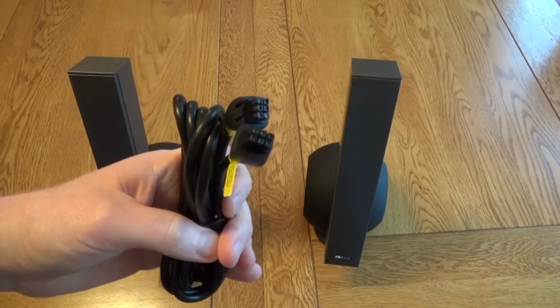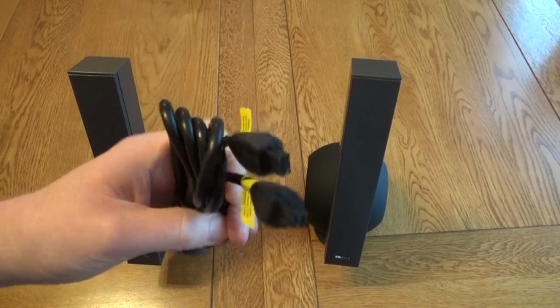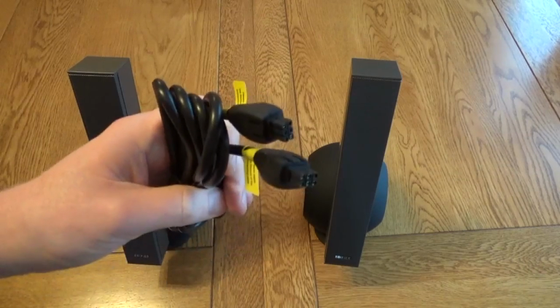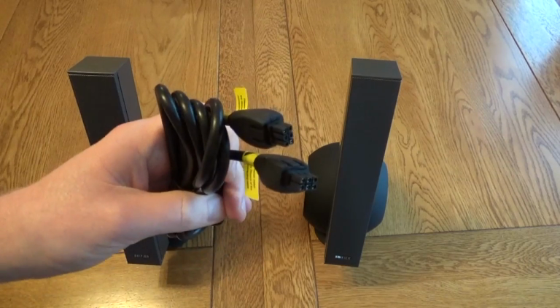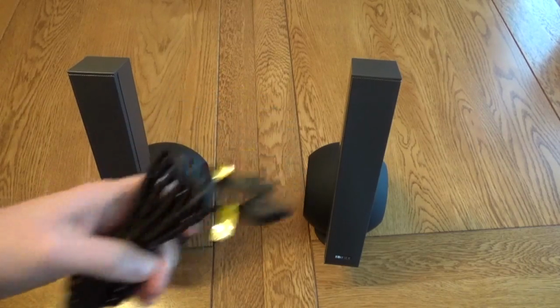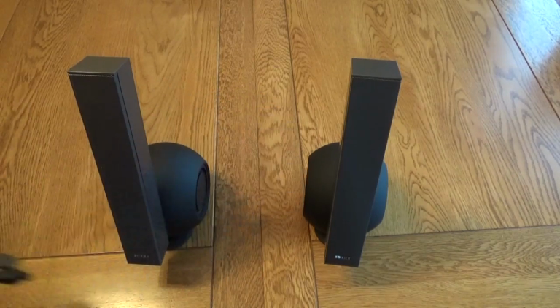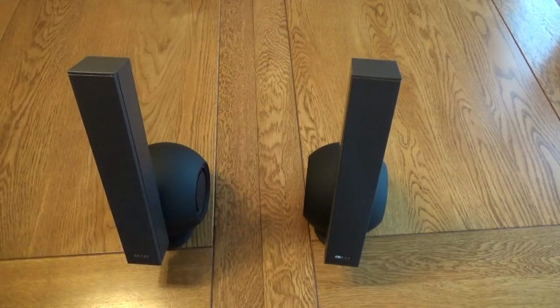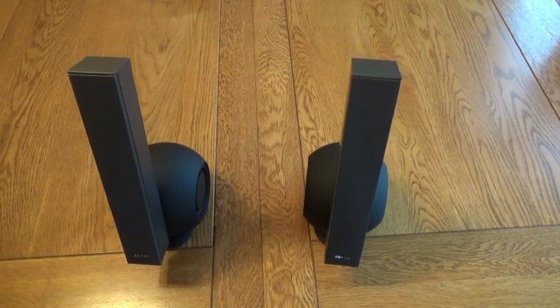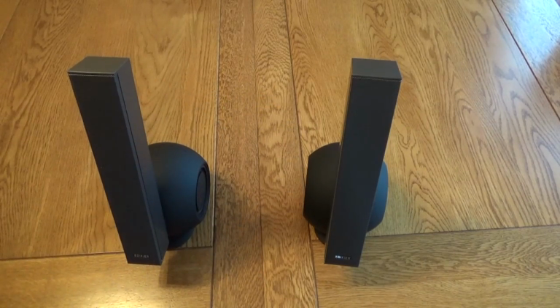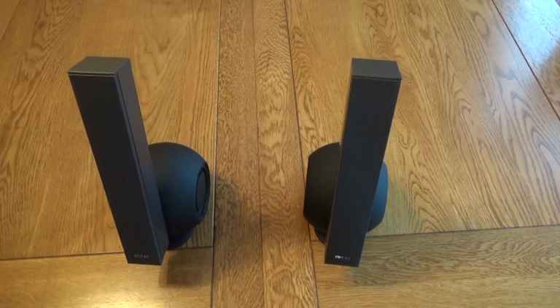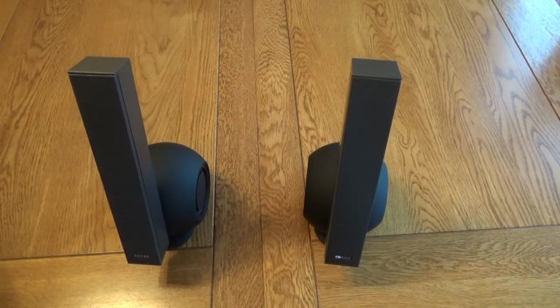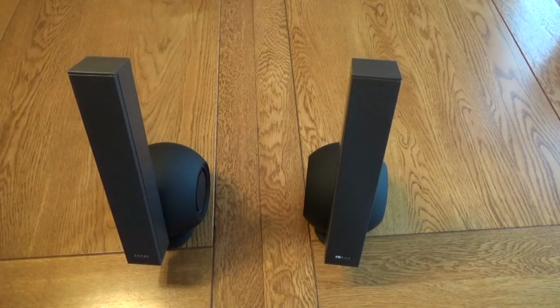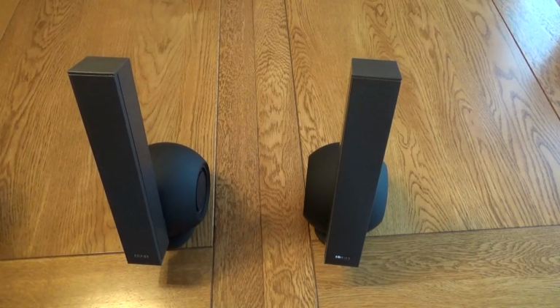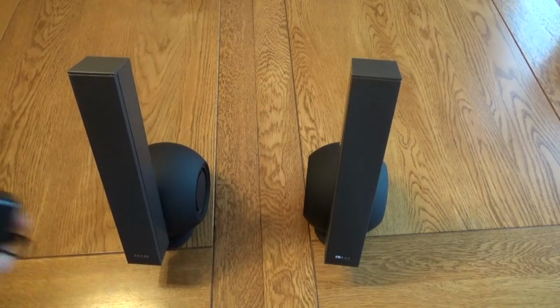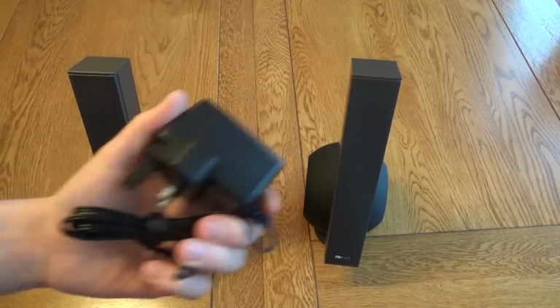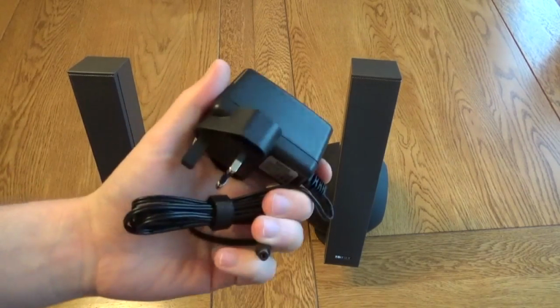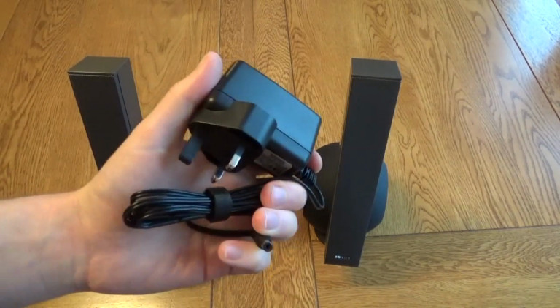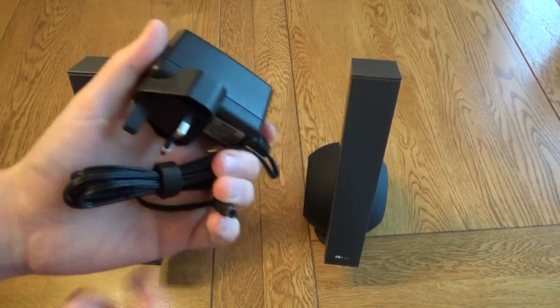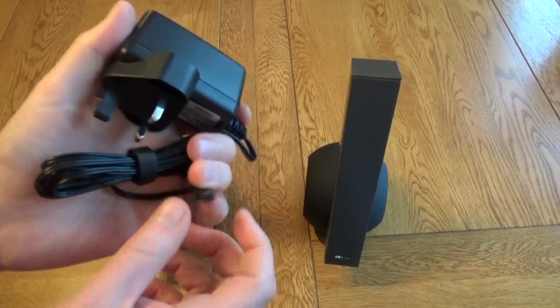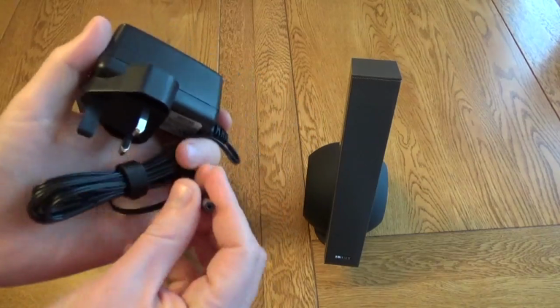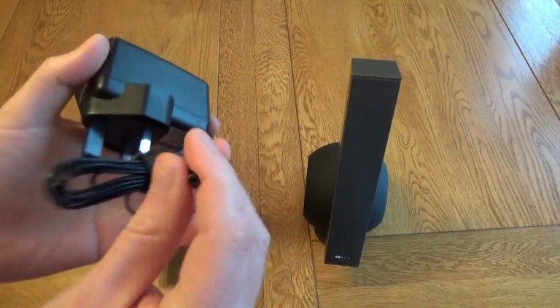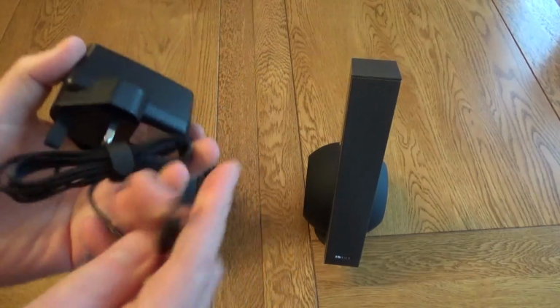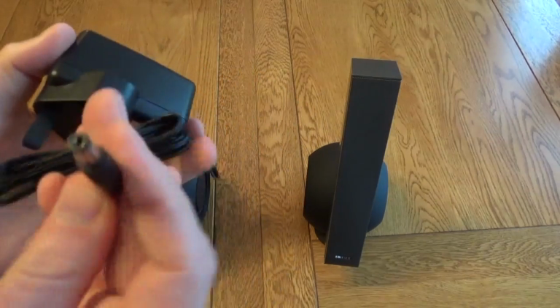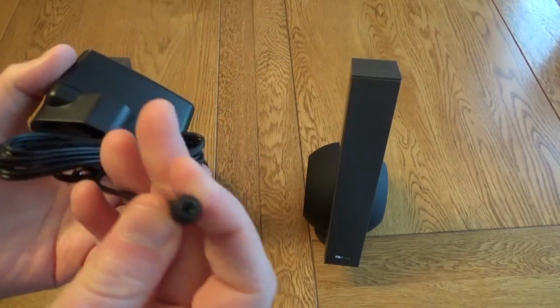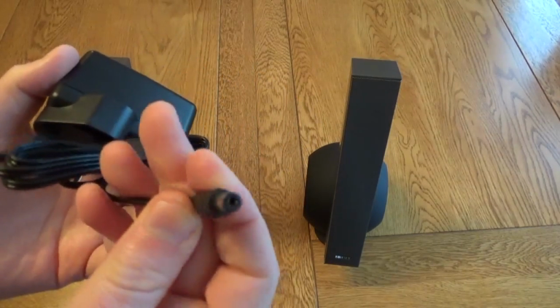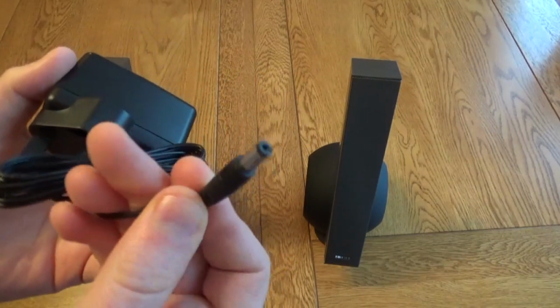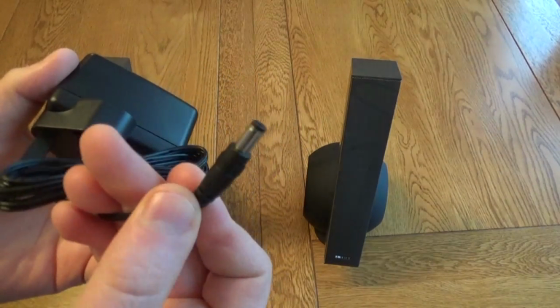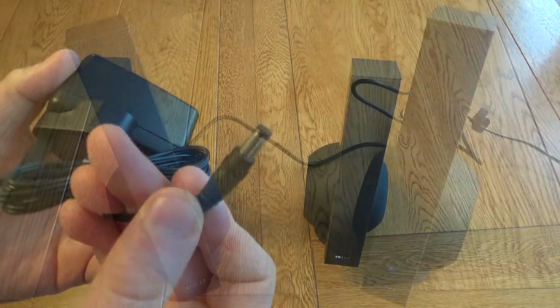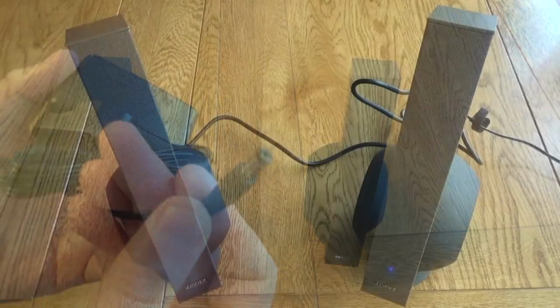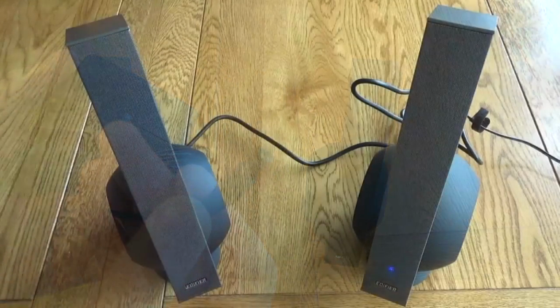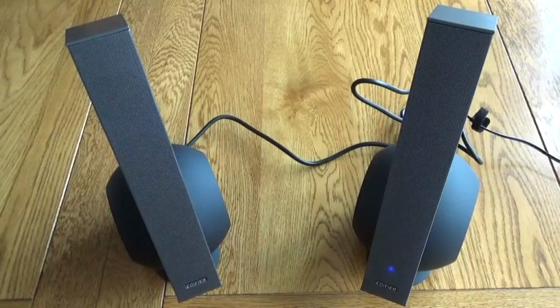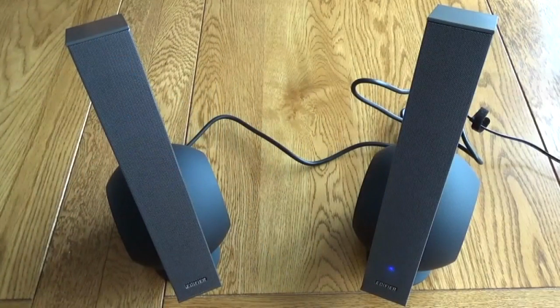Setup was very easy — you can either use an AUX-in source or Bluetooth to play music from your phone, and music on these does sound really, really good, especially if you're sat in front of them.